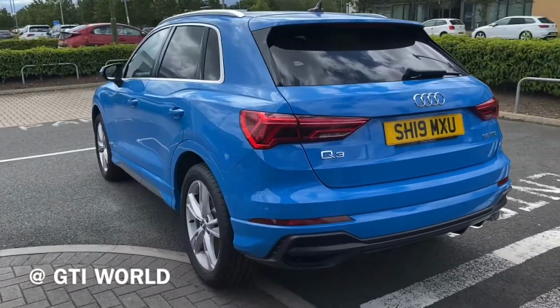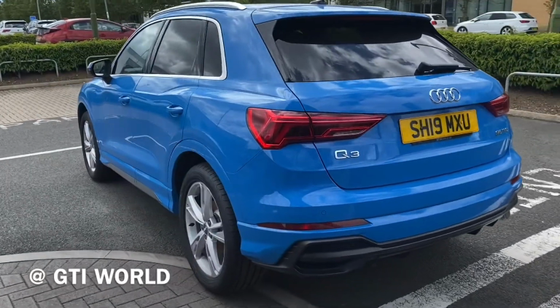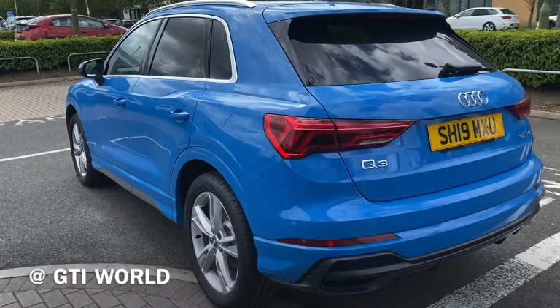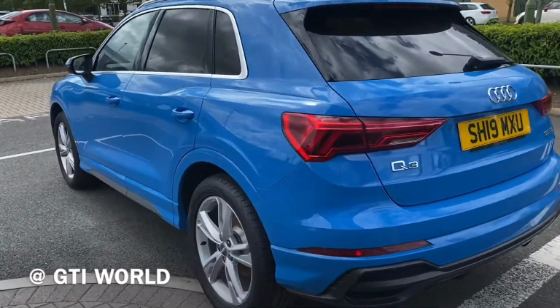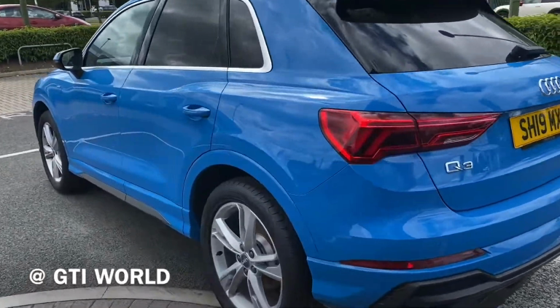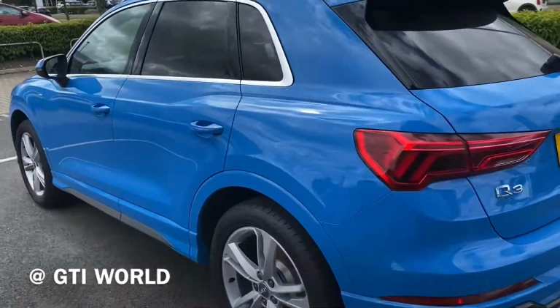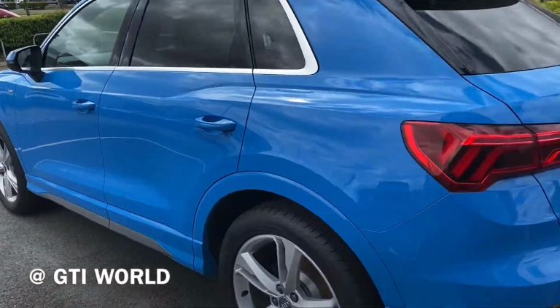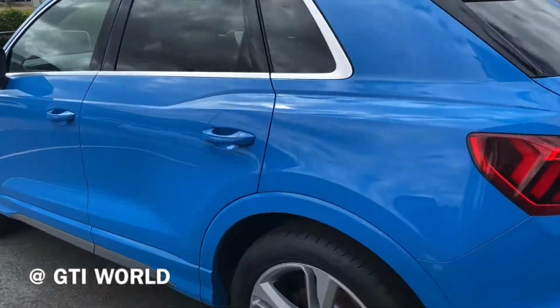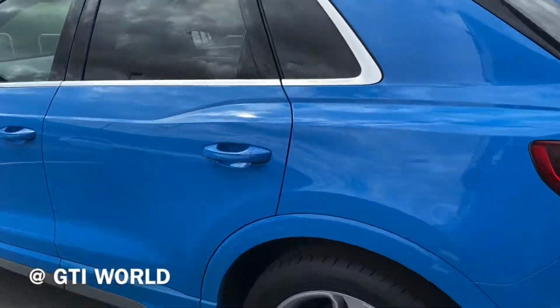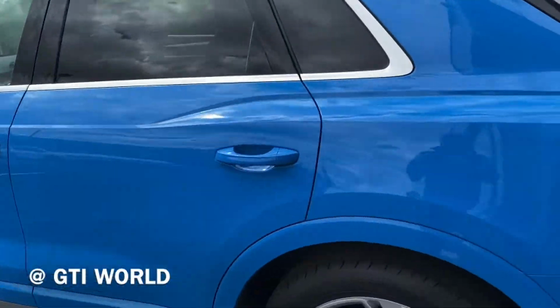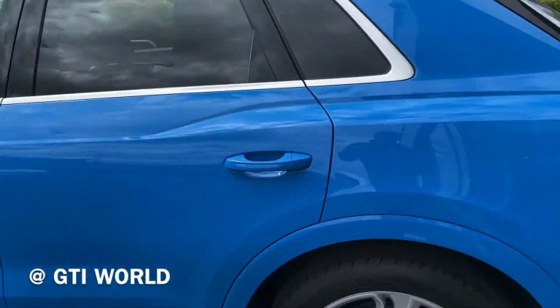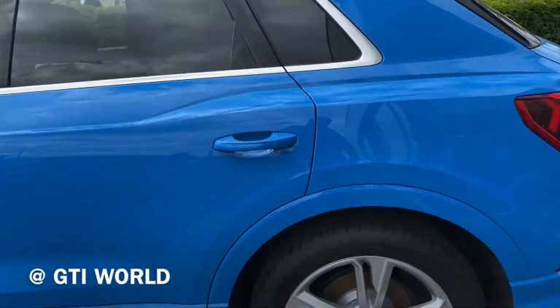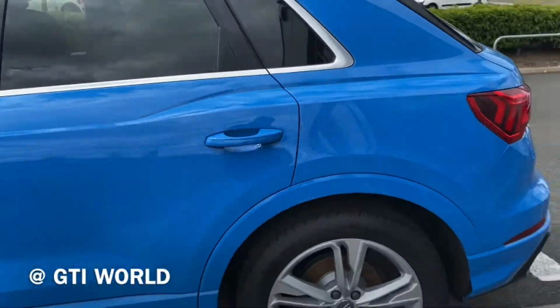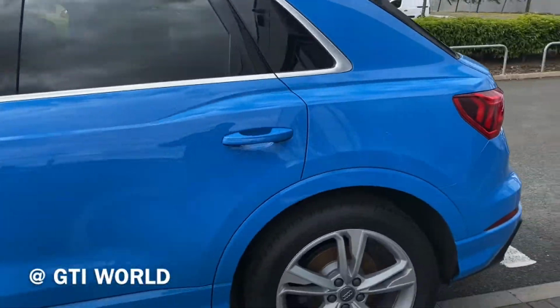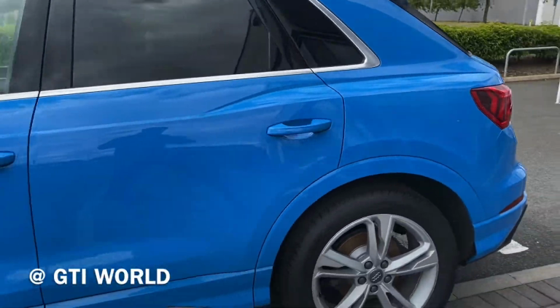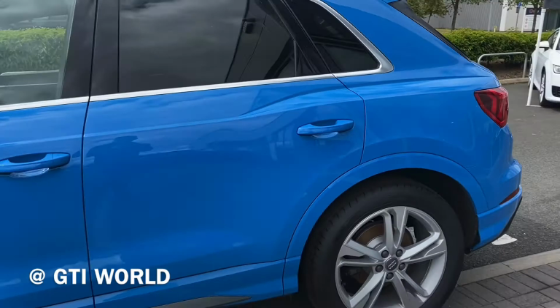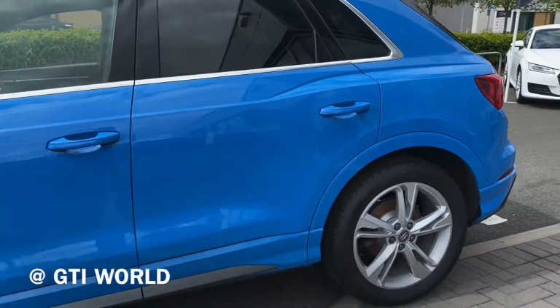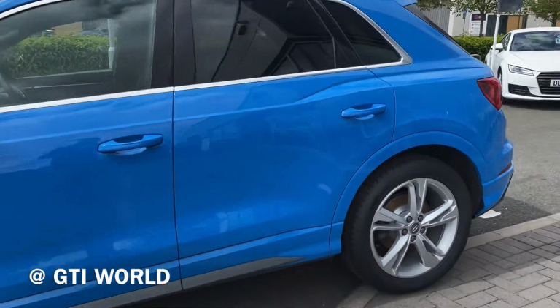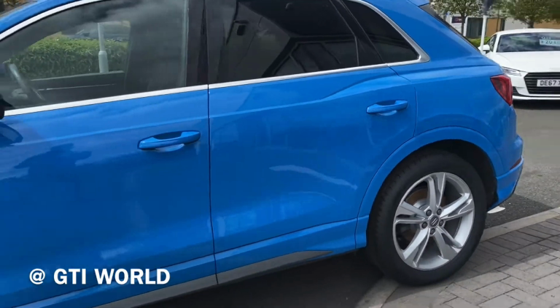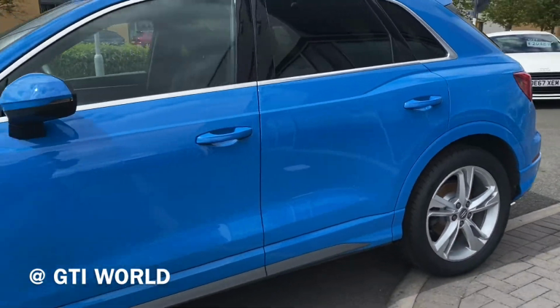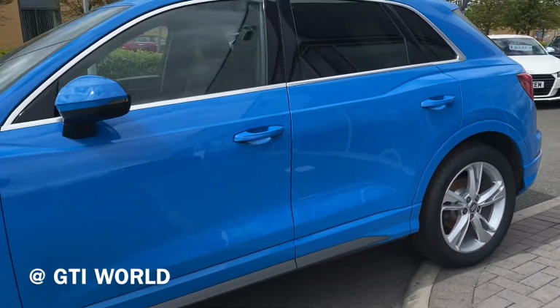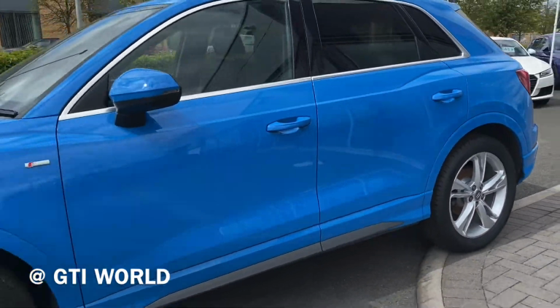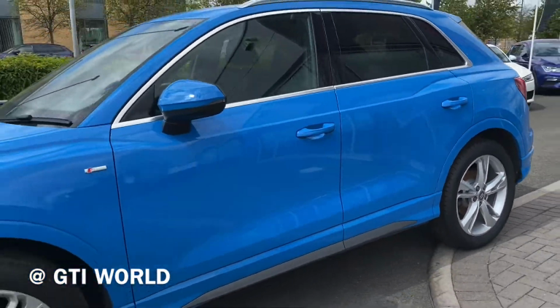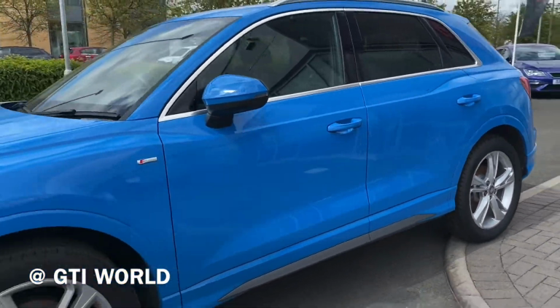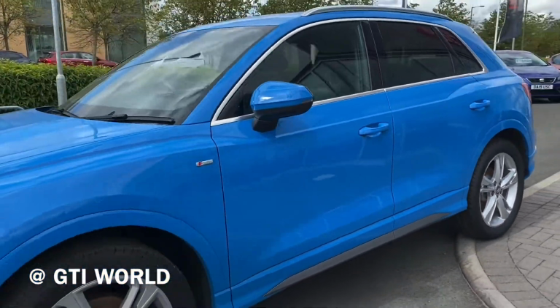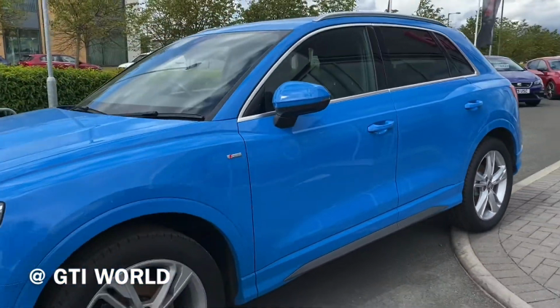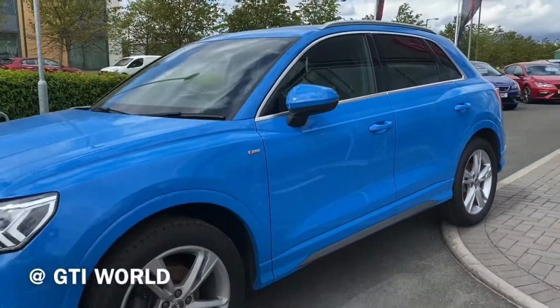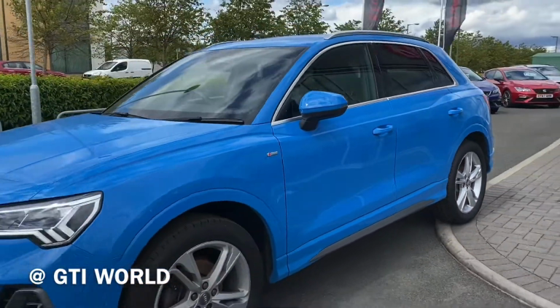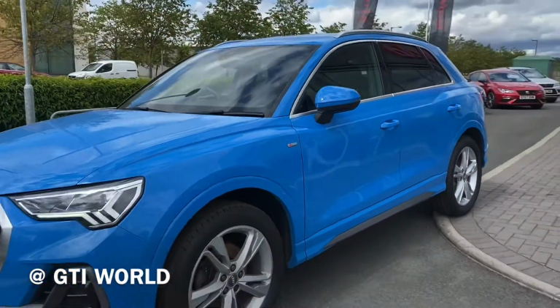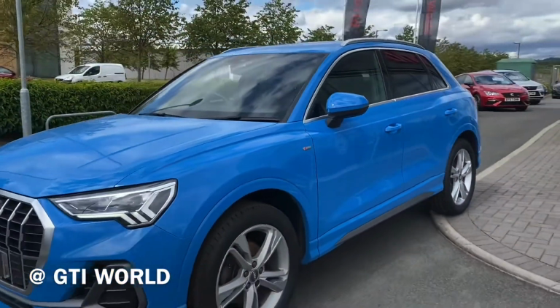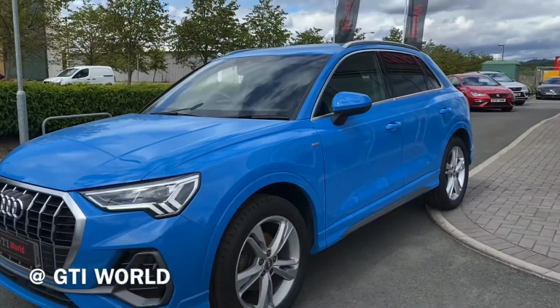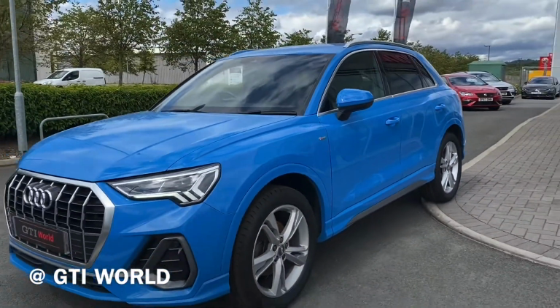This car also comes under the fully approved used car scheme, which means it benefits from 12 months approved warranty, MOT cover, and roadside assistance.